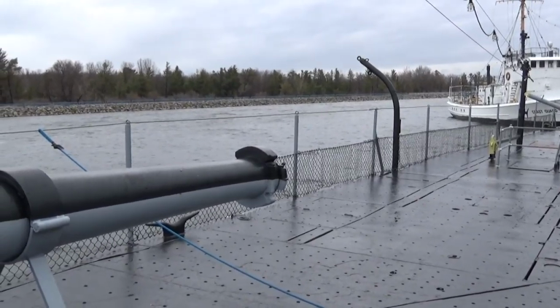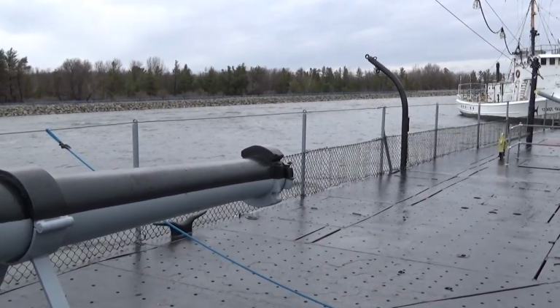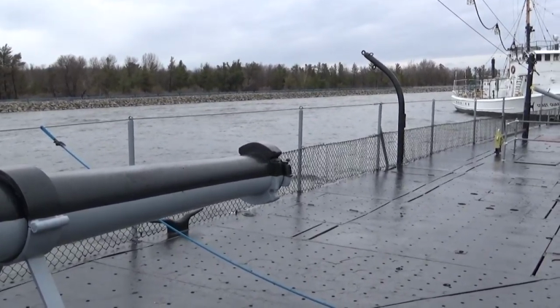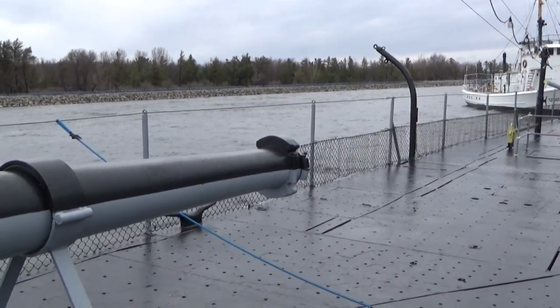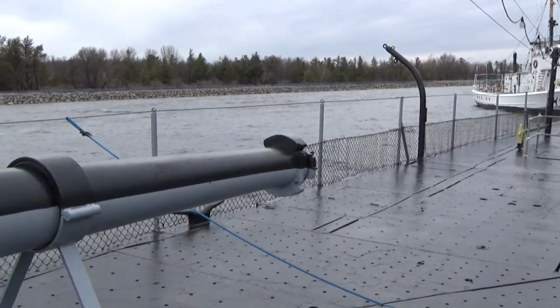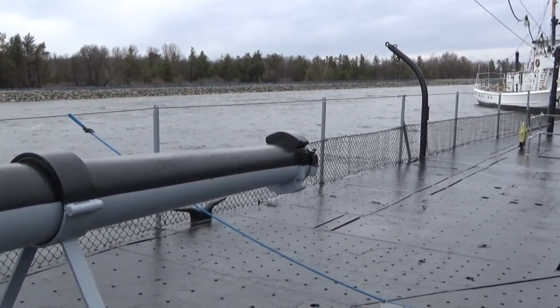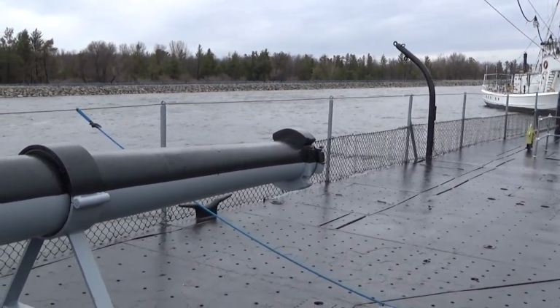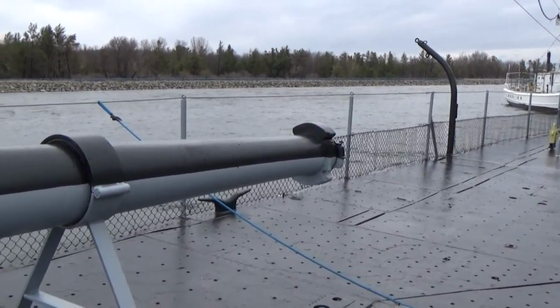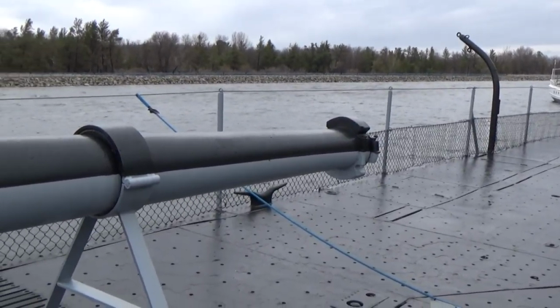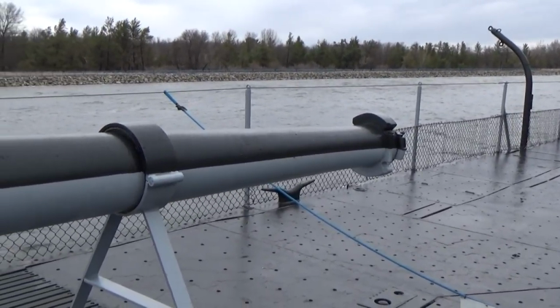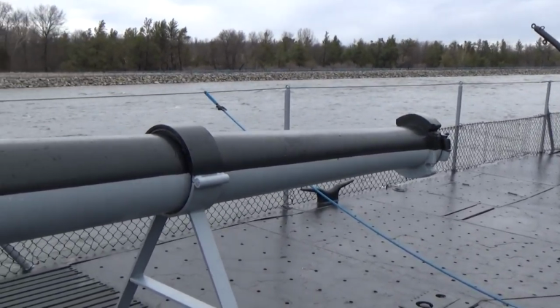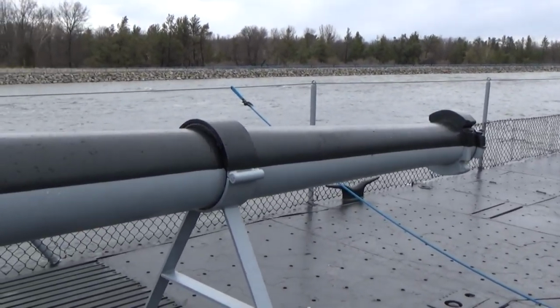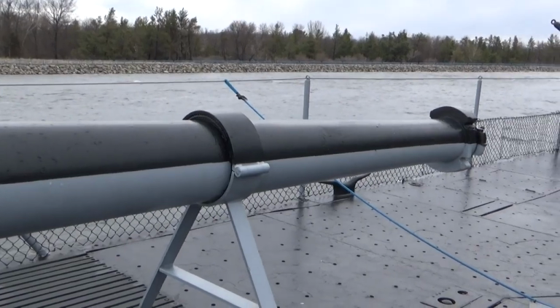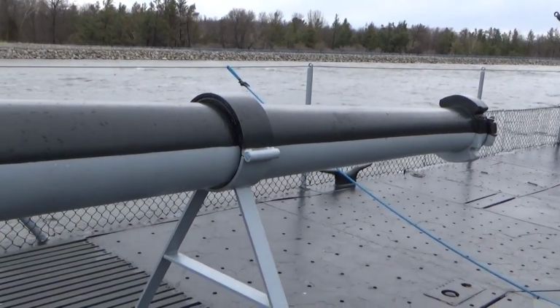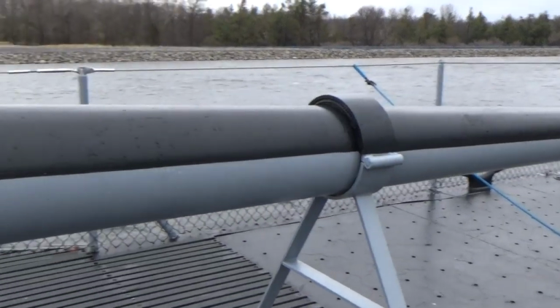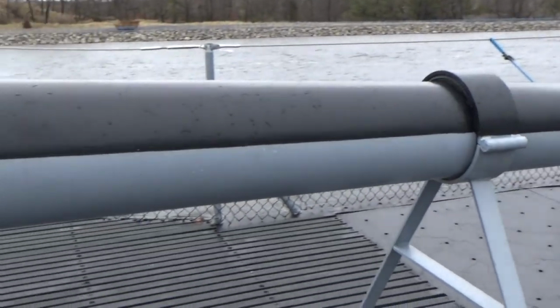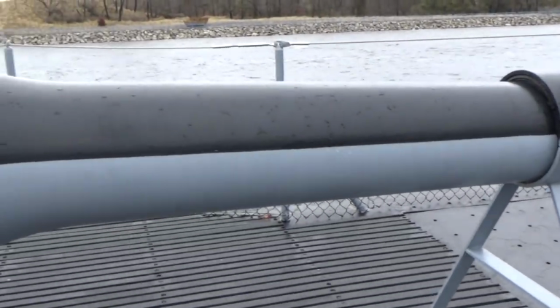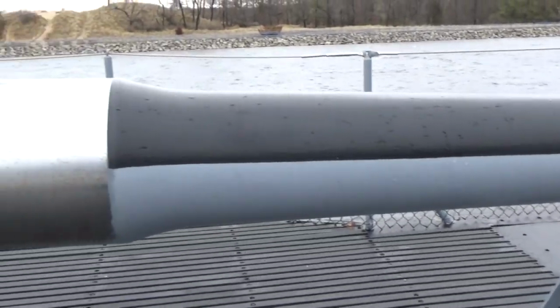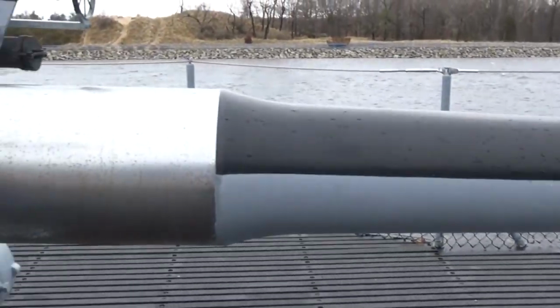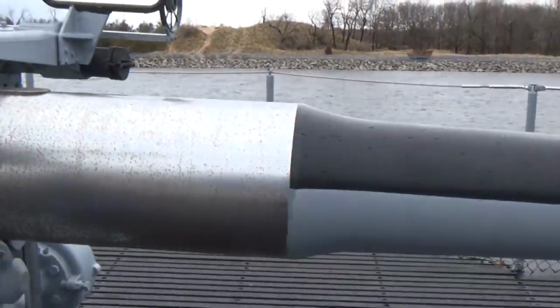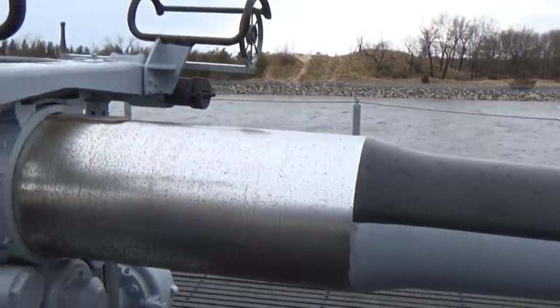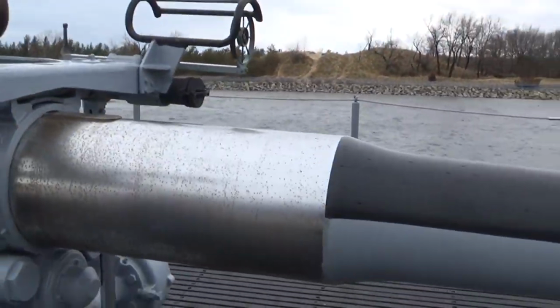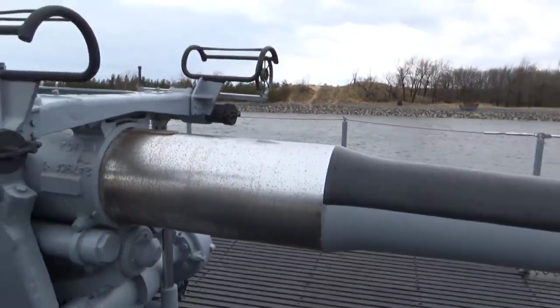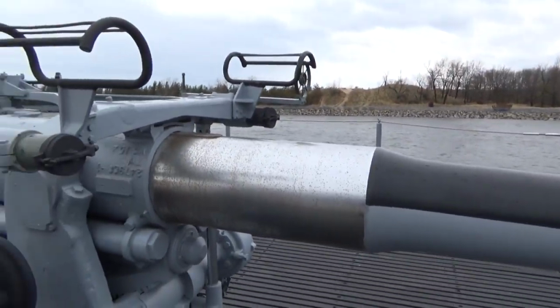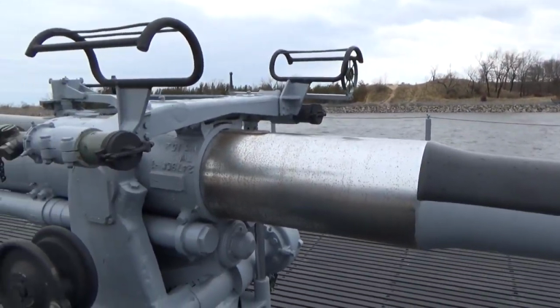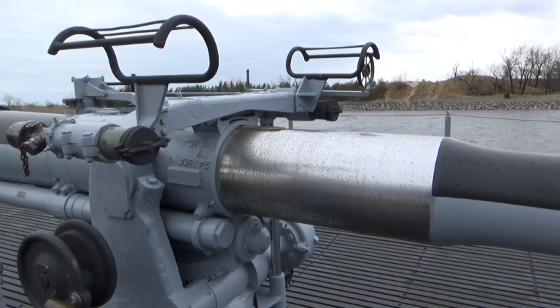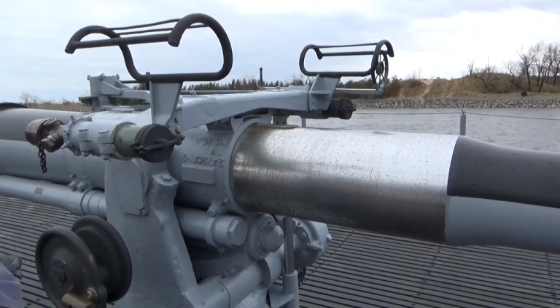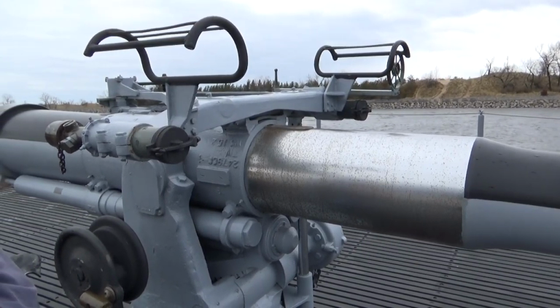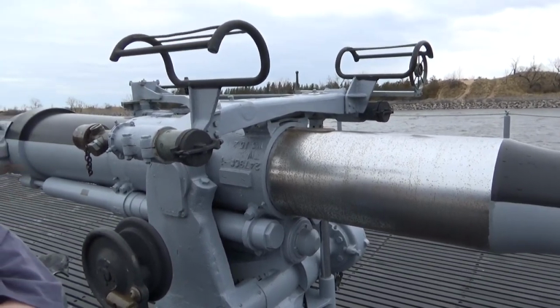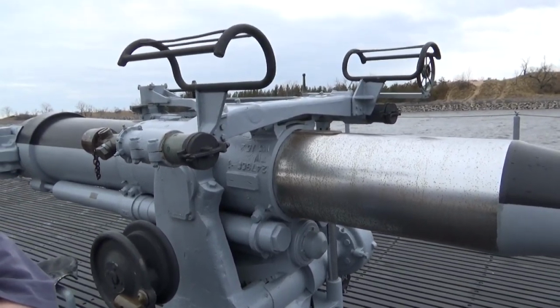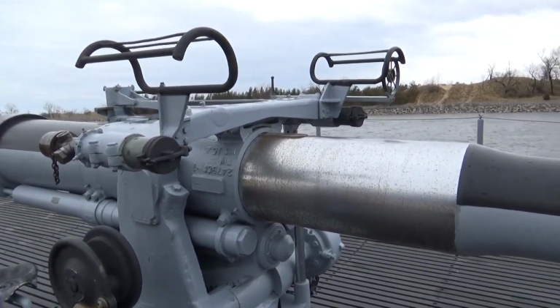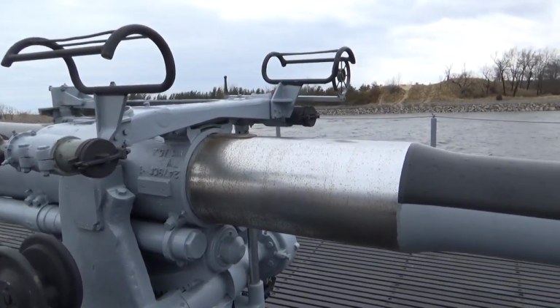Hi, welcome to the USS Silversides Museum. I'm one of the tour guides here on board the Silversides.